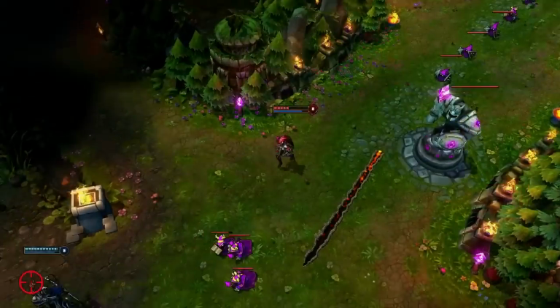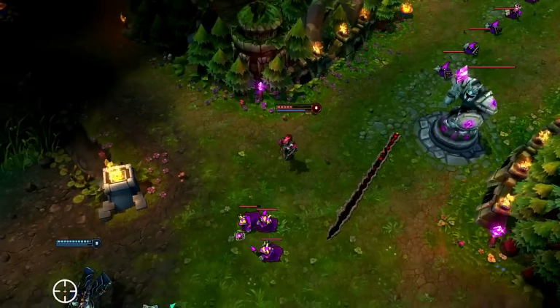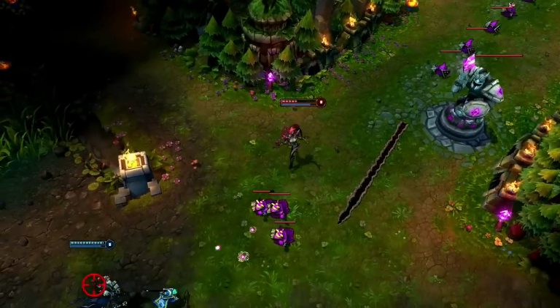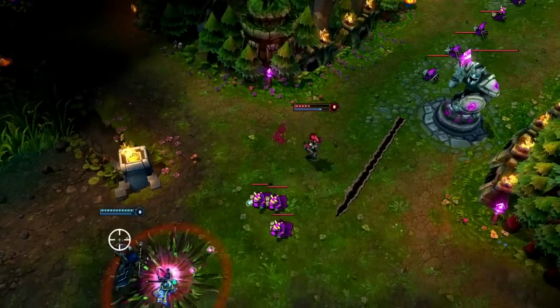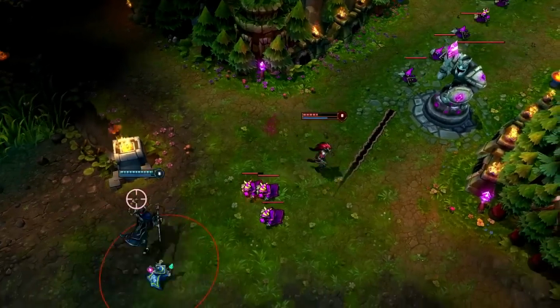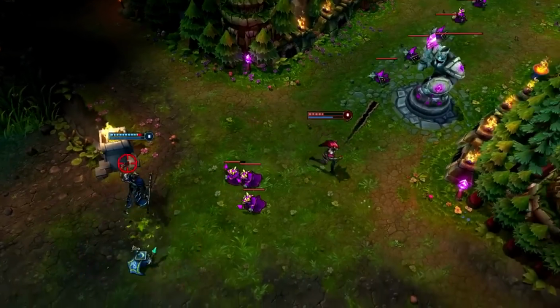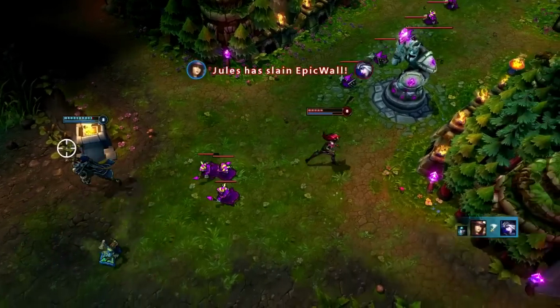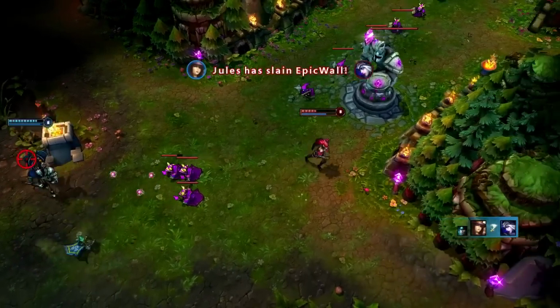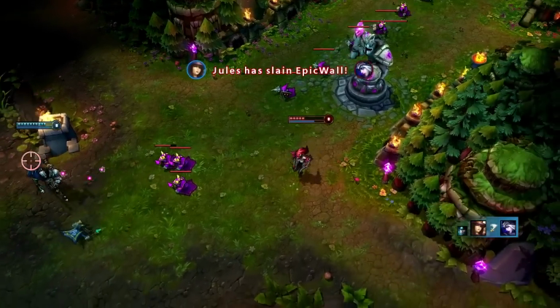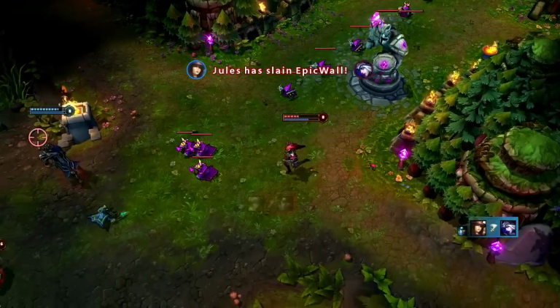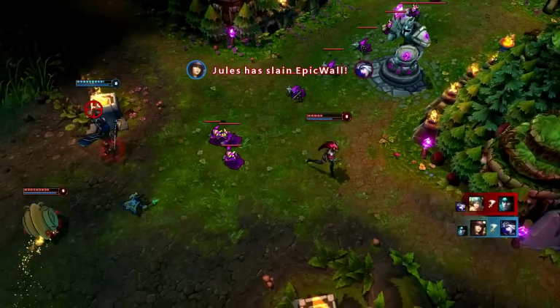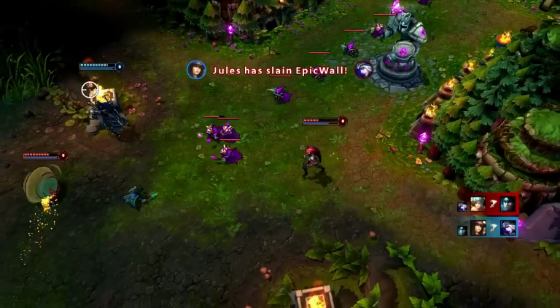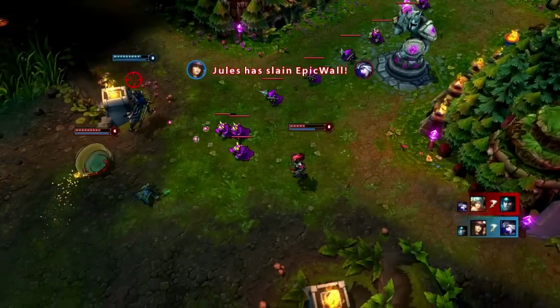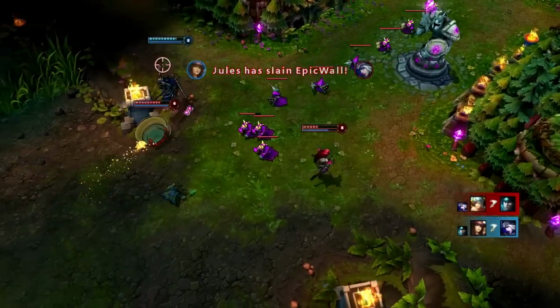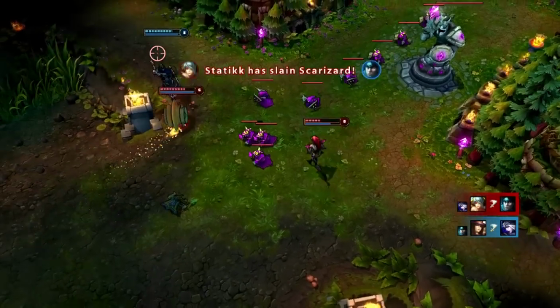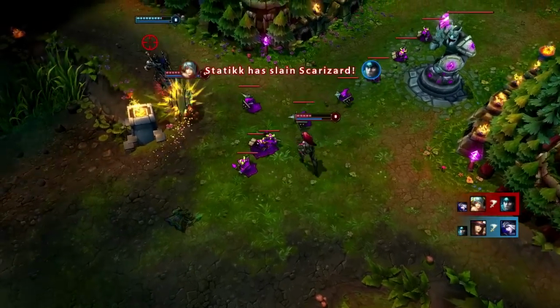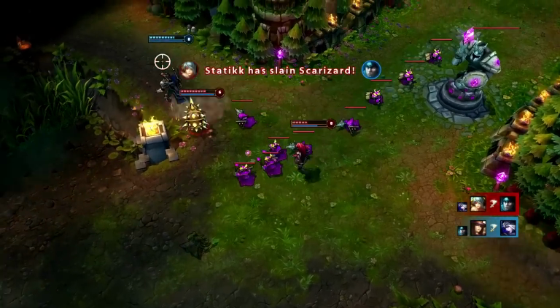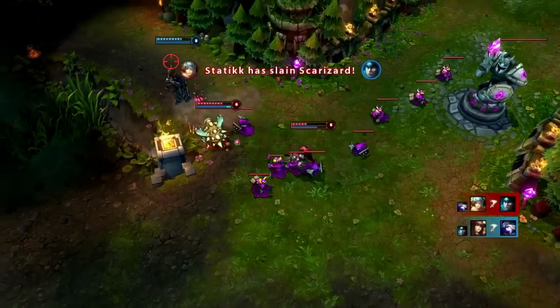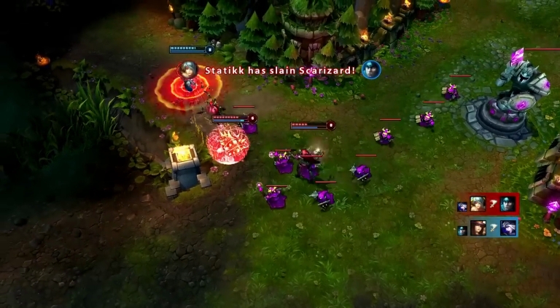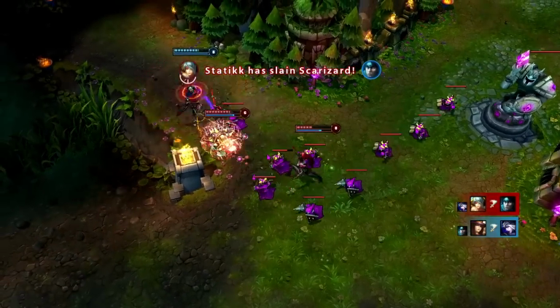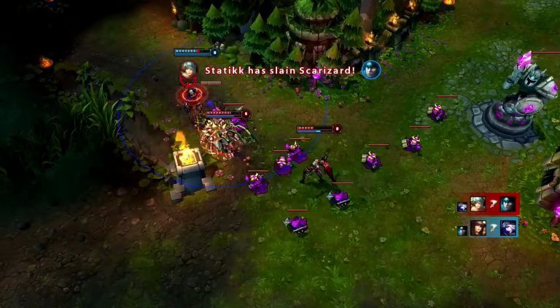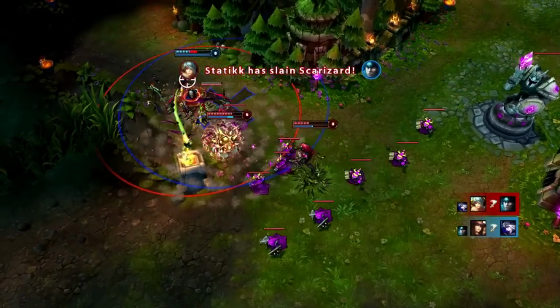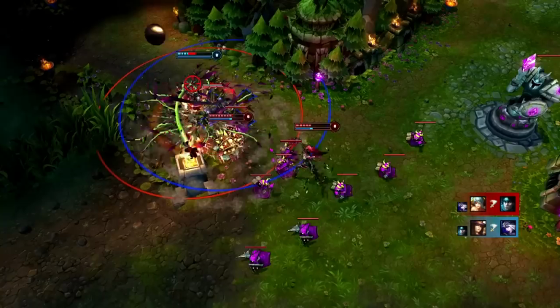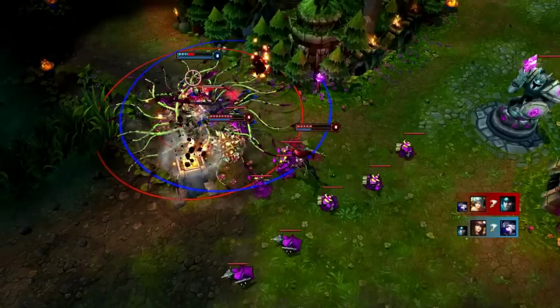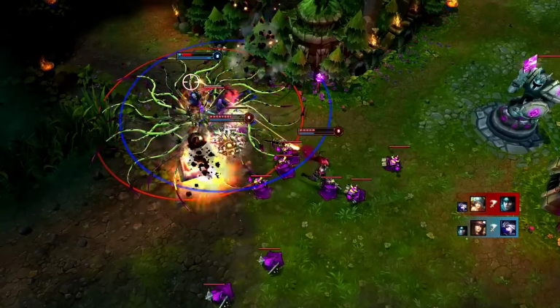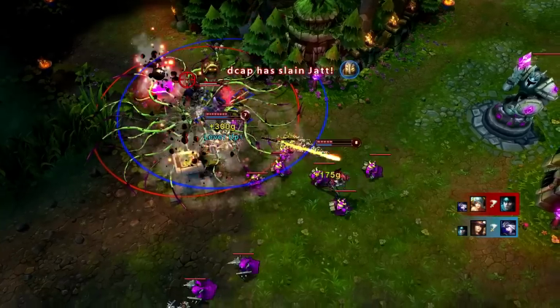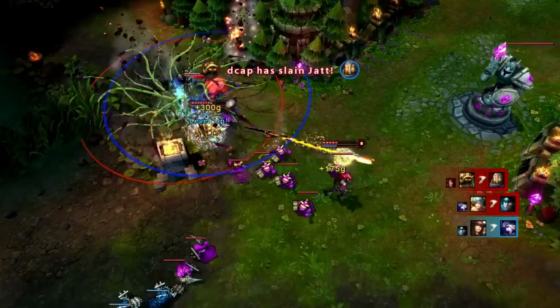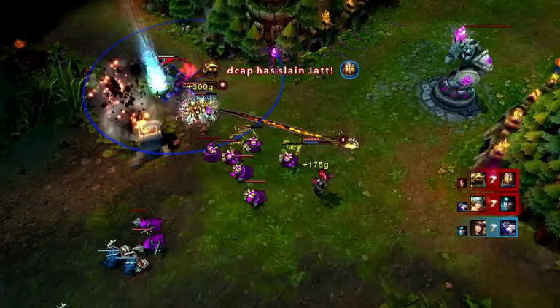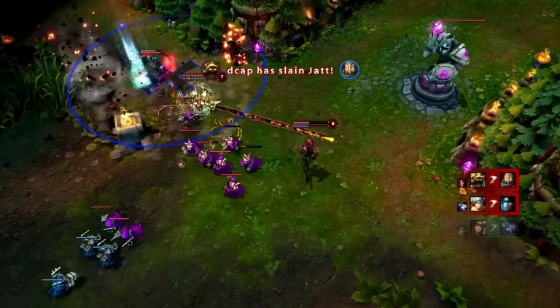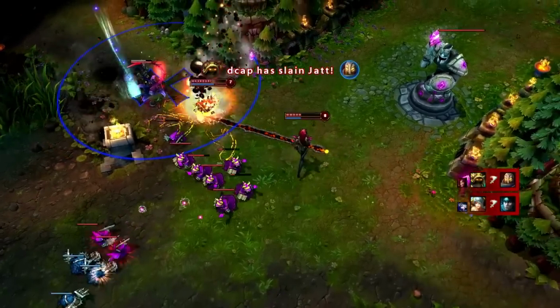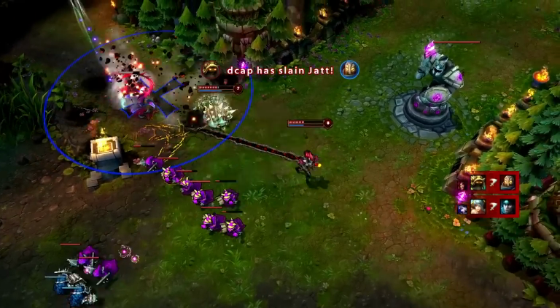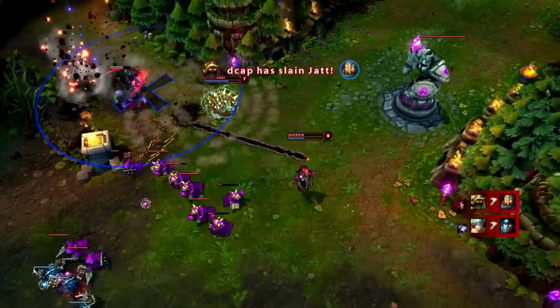The best way for Zyra to follow up on ganks is by lending her own crowd control. Here, Rammus rolls in on Victor, allowing Zyra to easily land Grasping Roots and sprout a Vine Lasher to take him out.